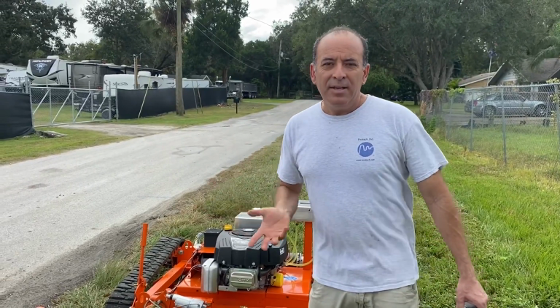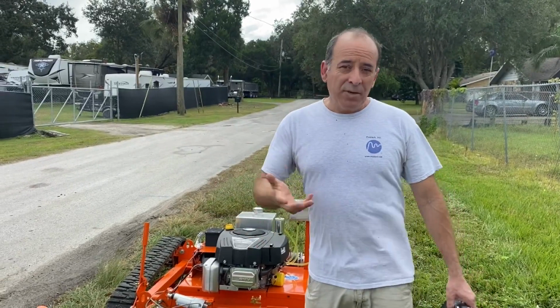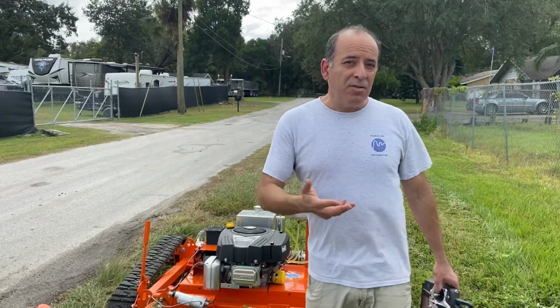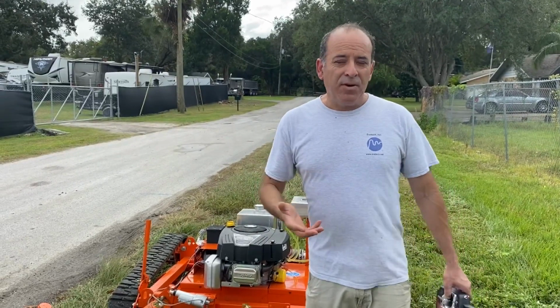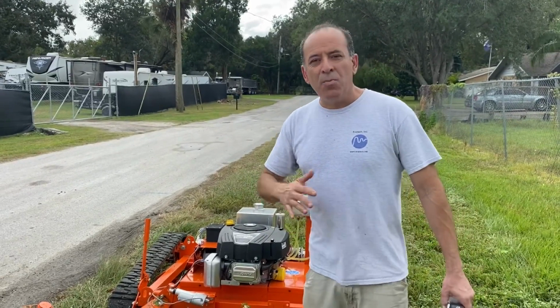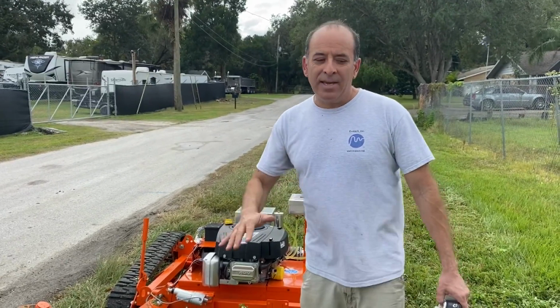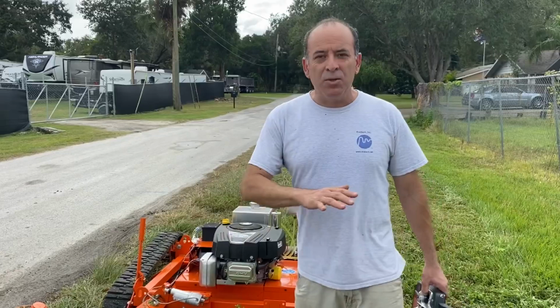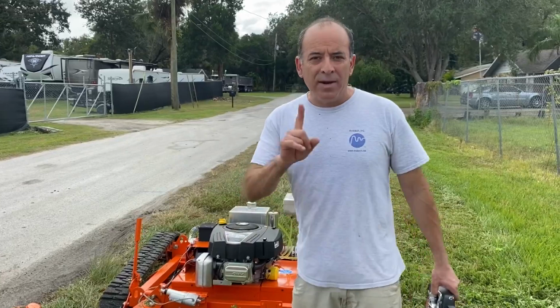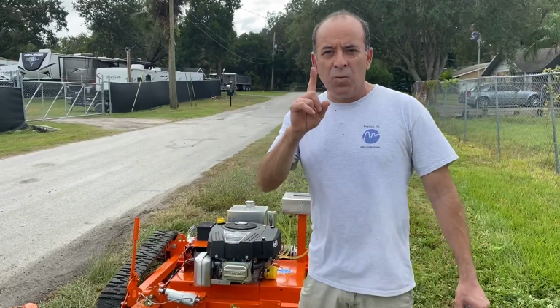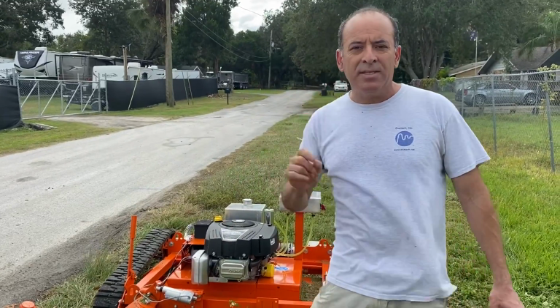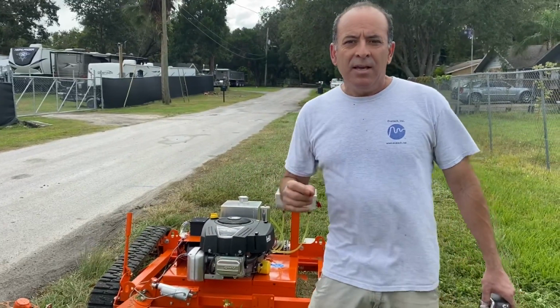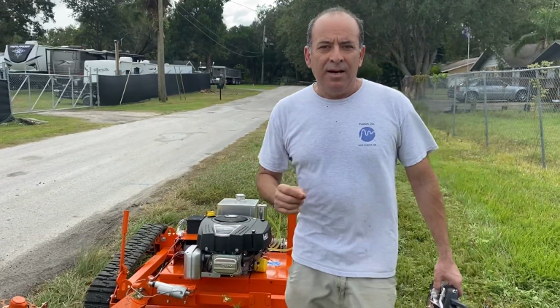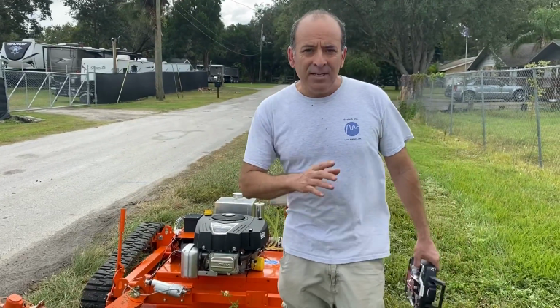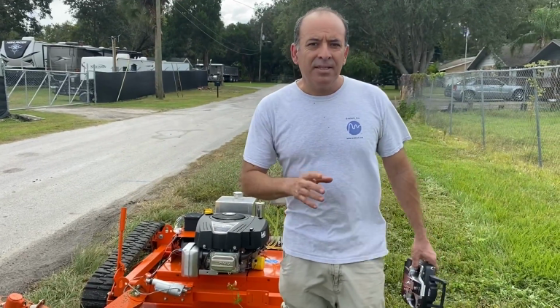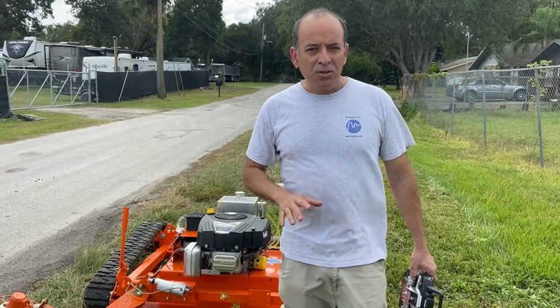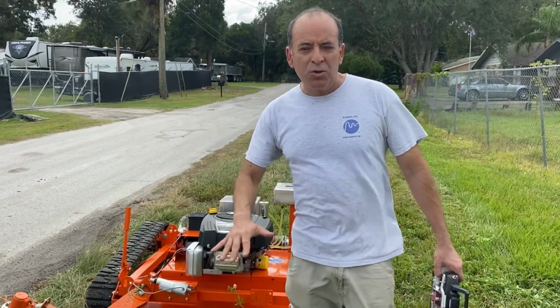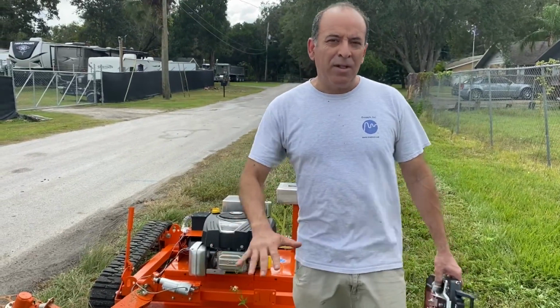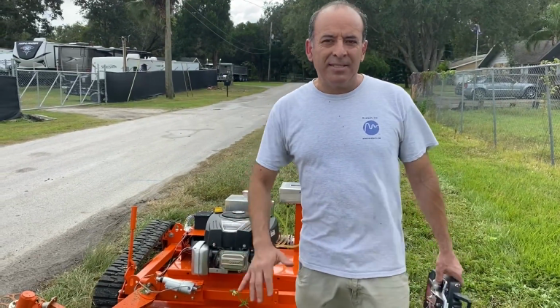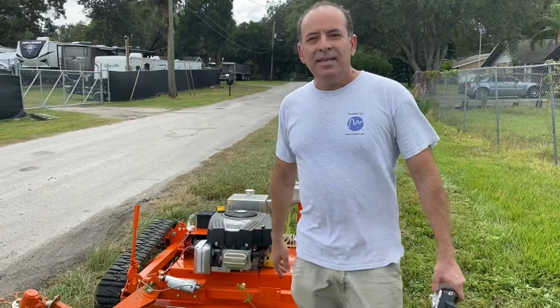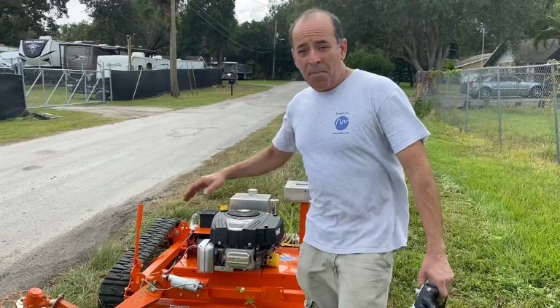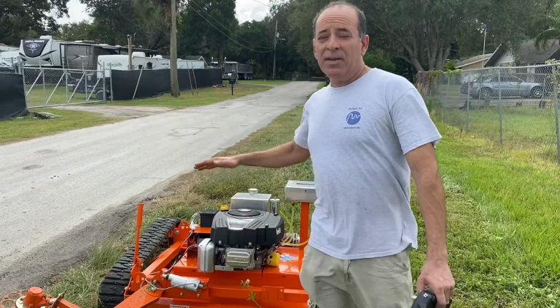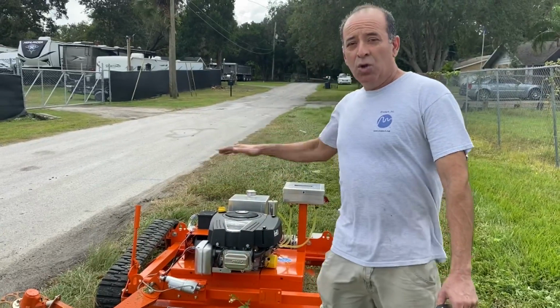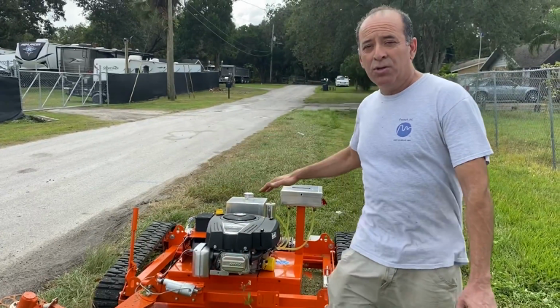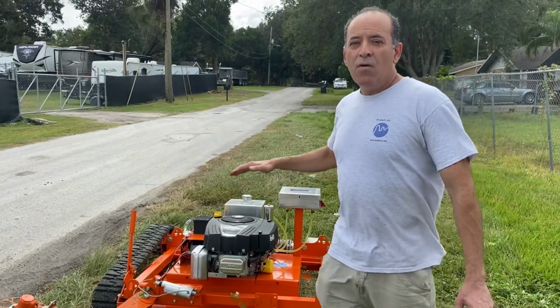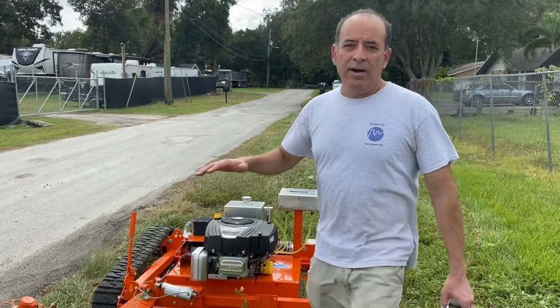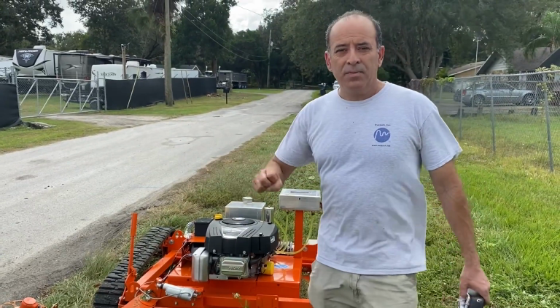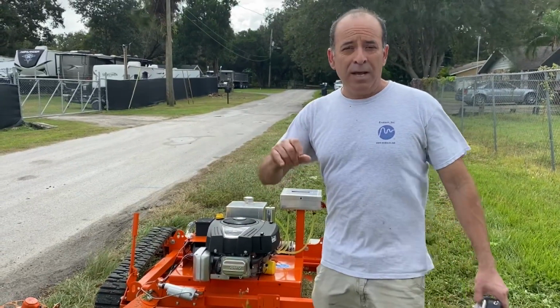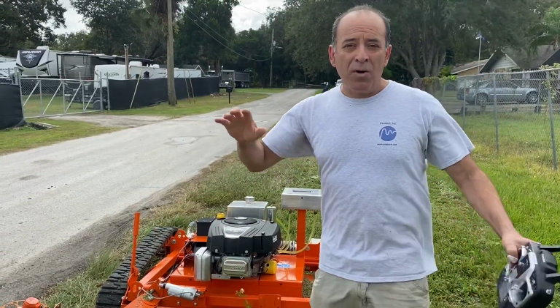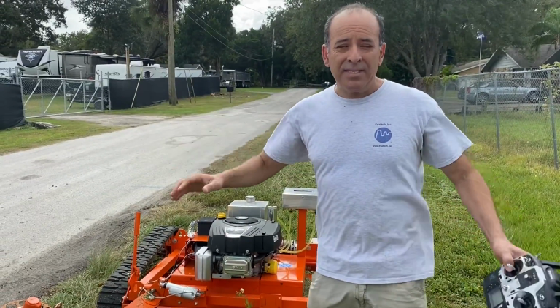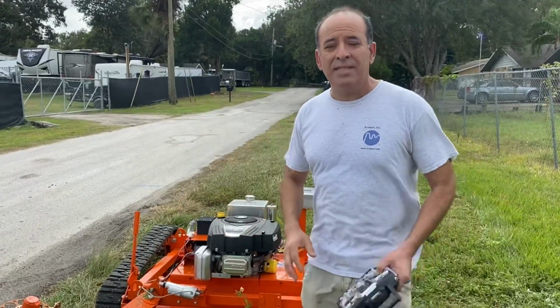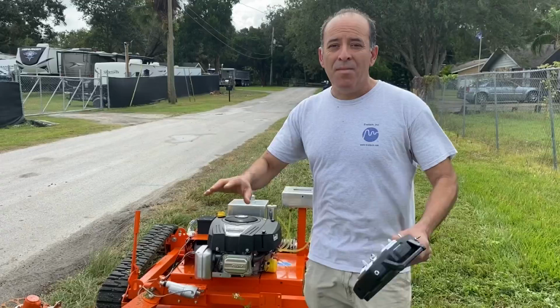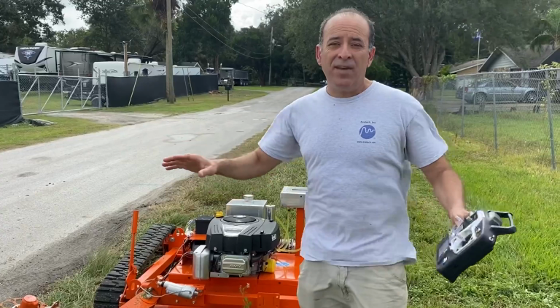As you can see on the video, it had no problem cutting through one-inch weeds, branches, and also going through soil and grass. It's a perfect solution for solar power plants, which have massive areas.